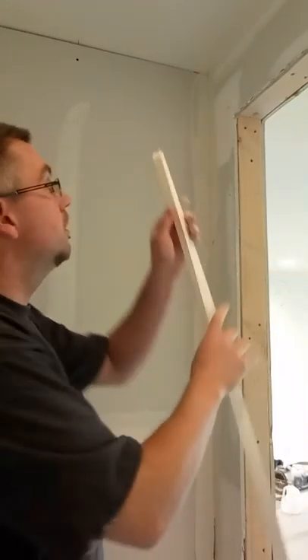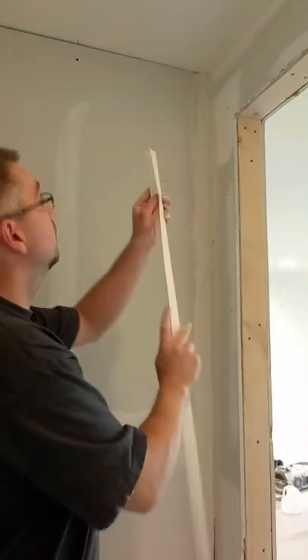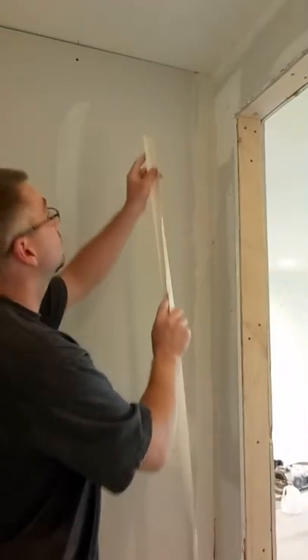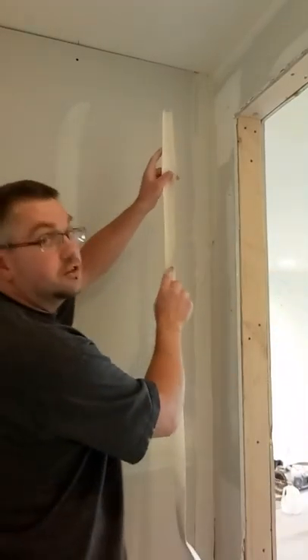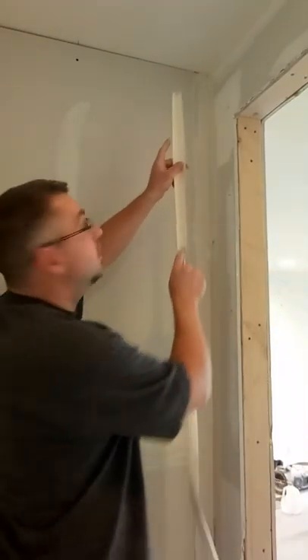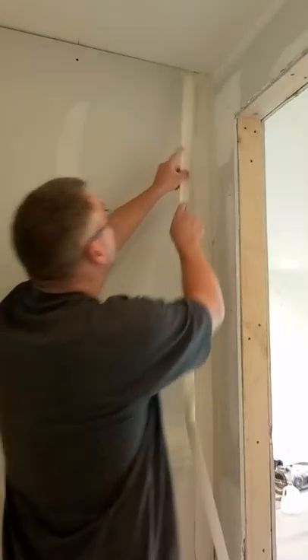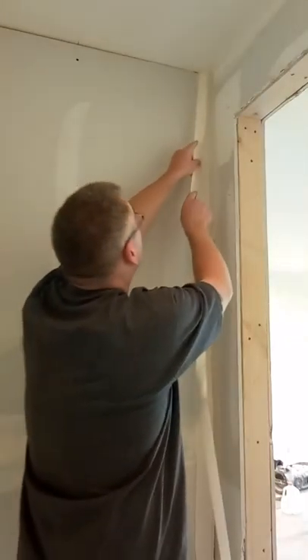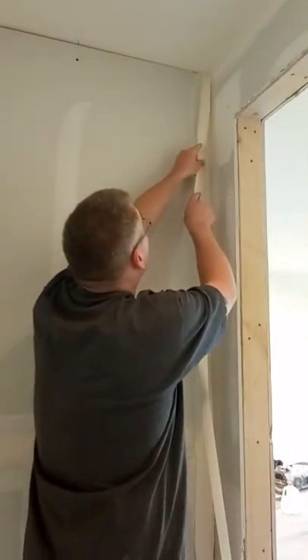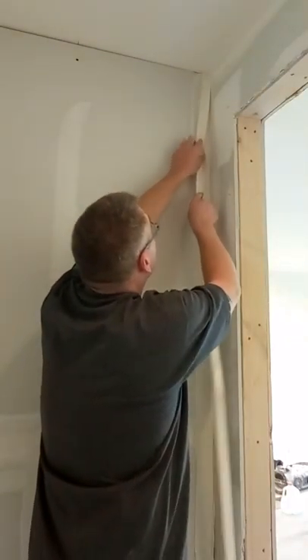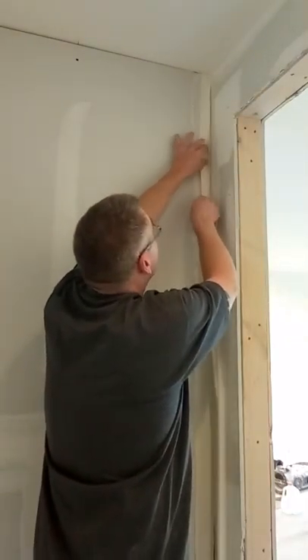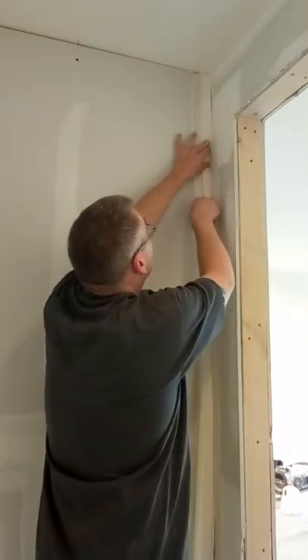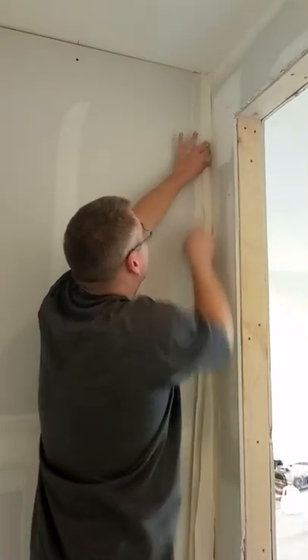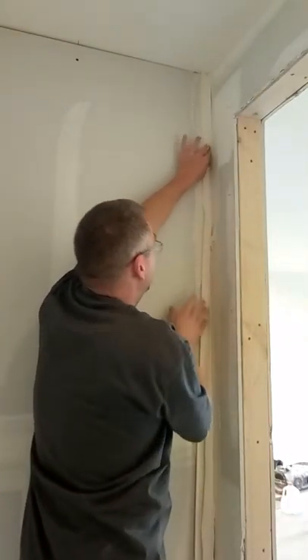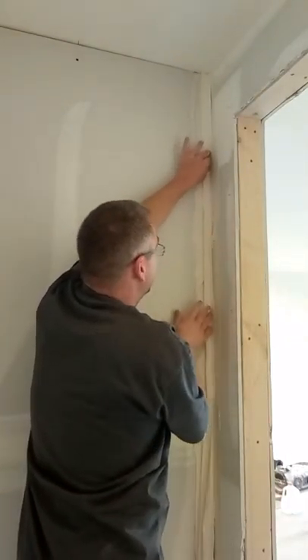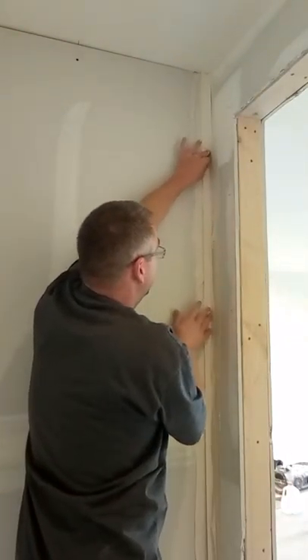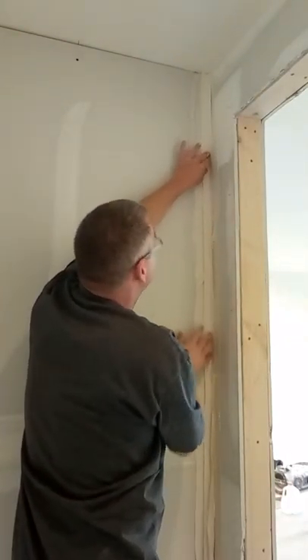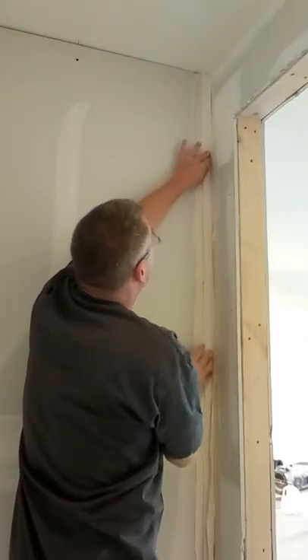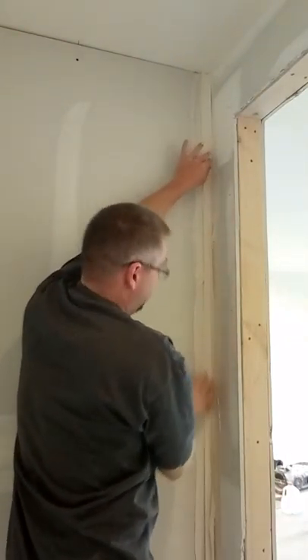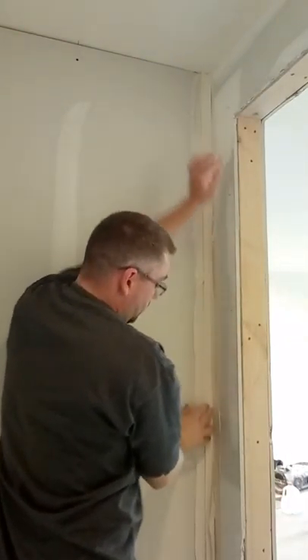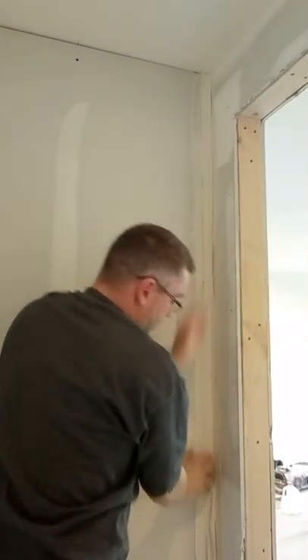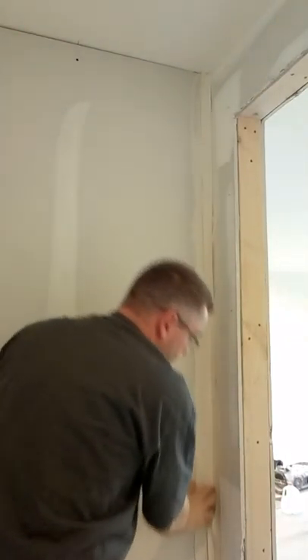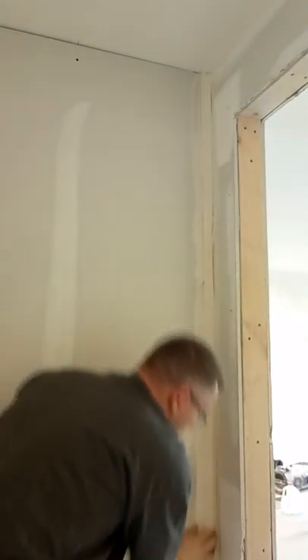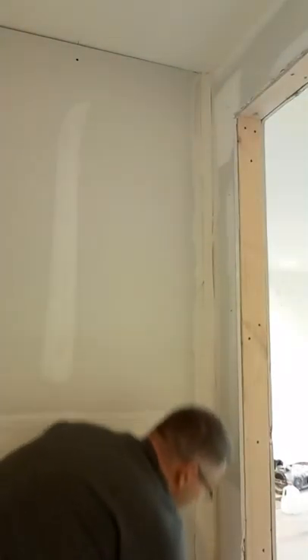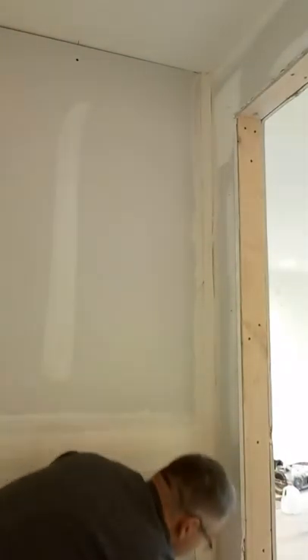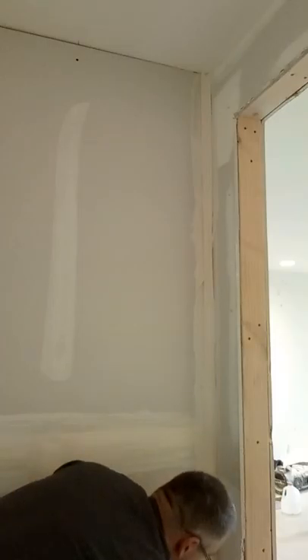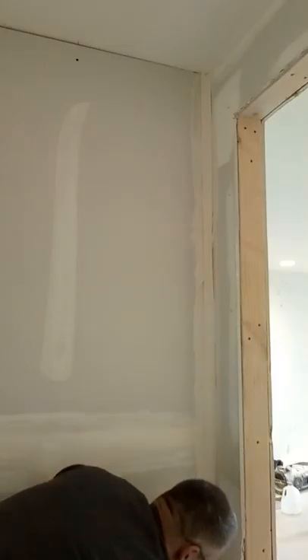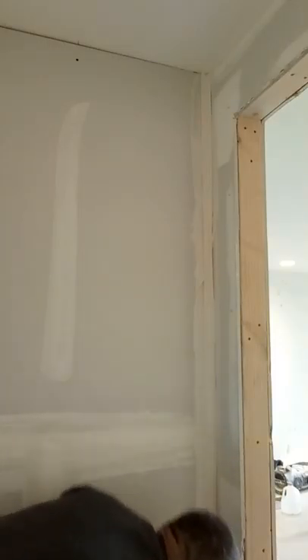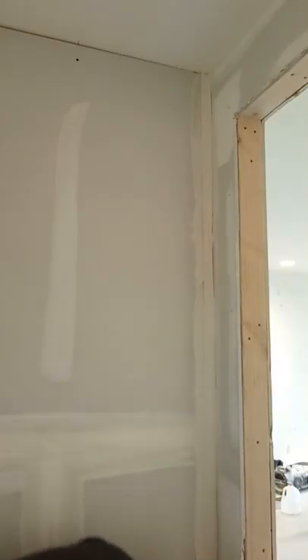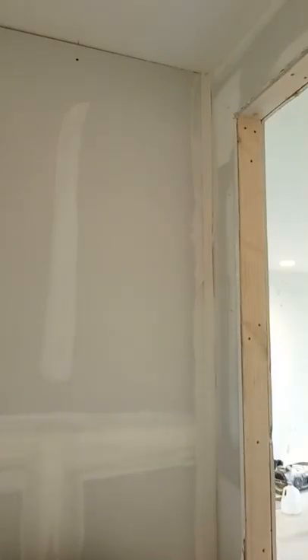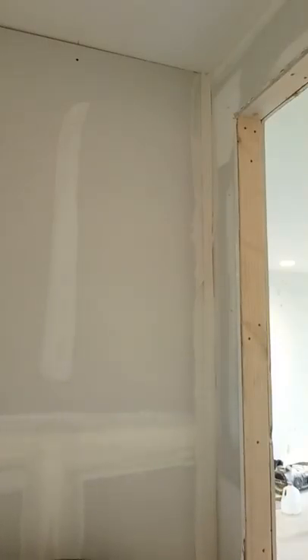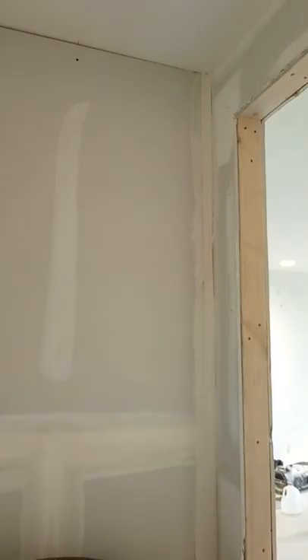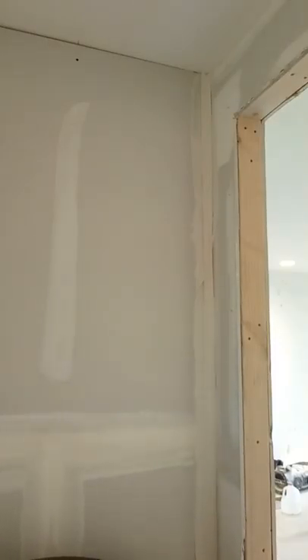Then start at the top. Push it all the way to the top of the angle. Go down. Tear it if it's too long.